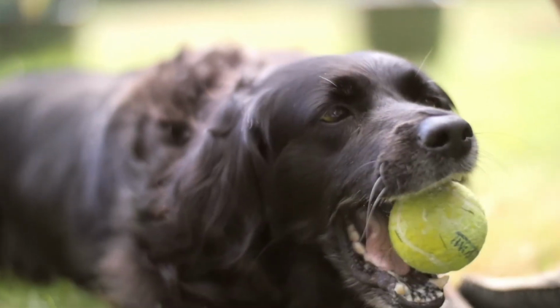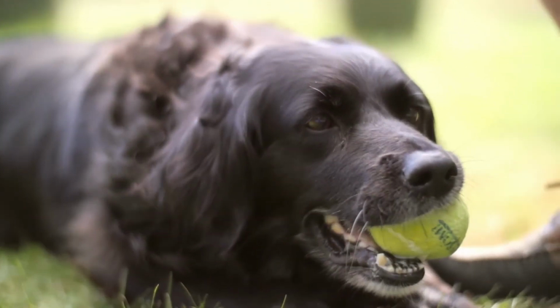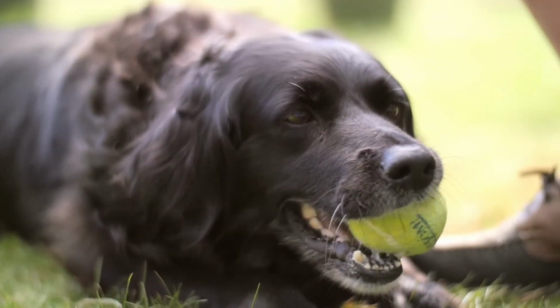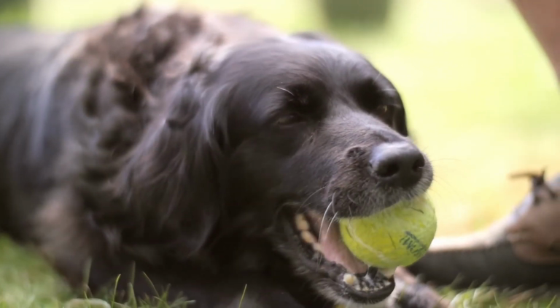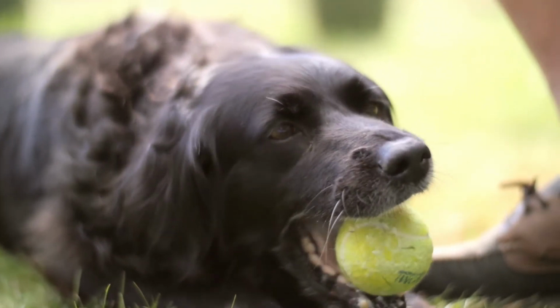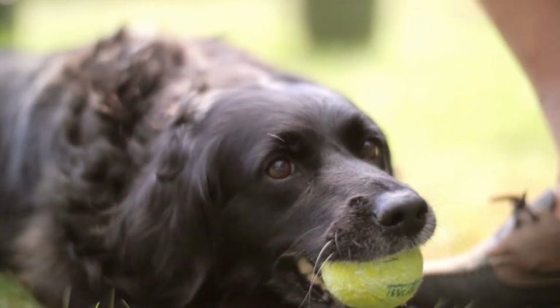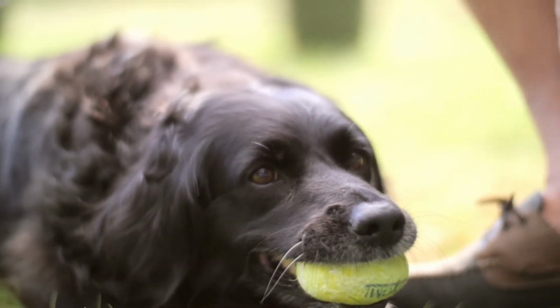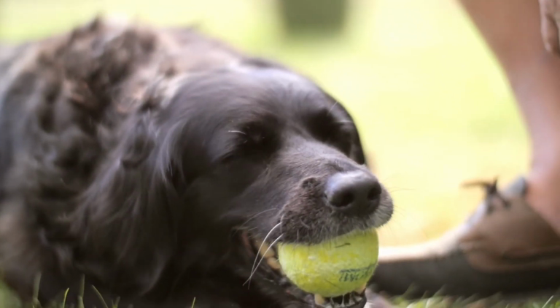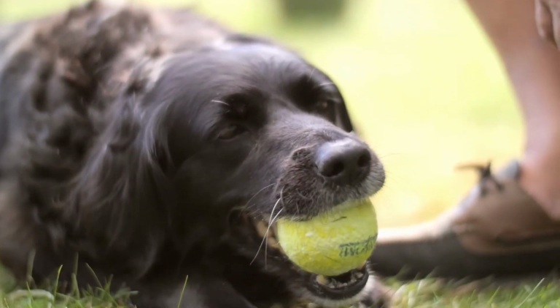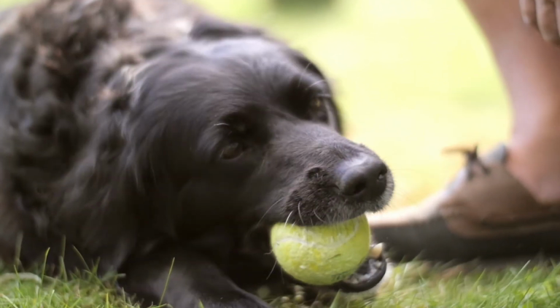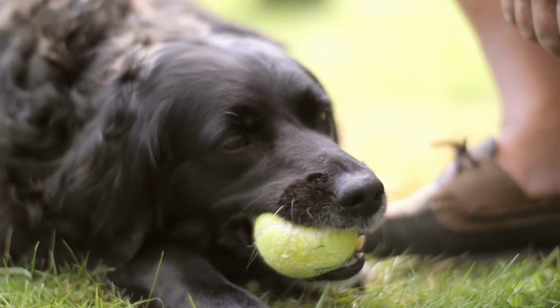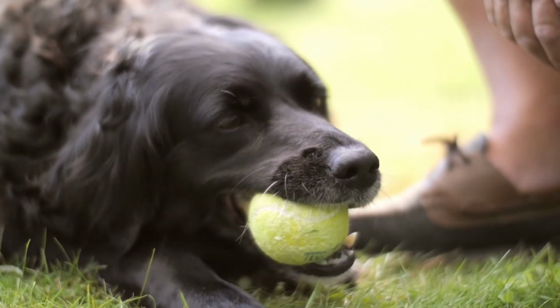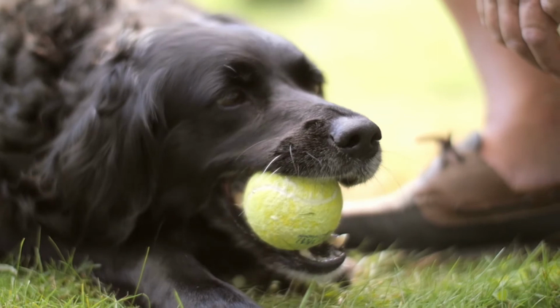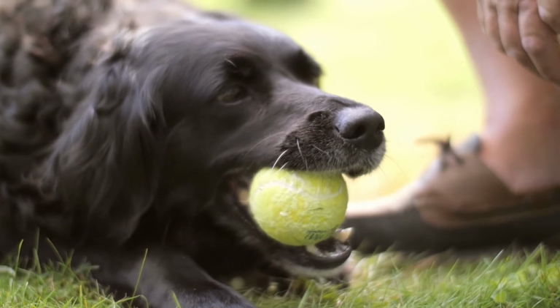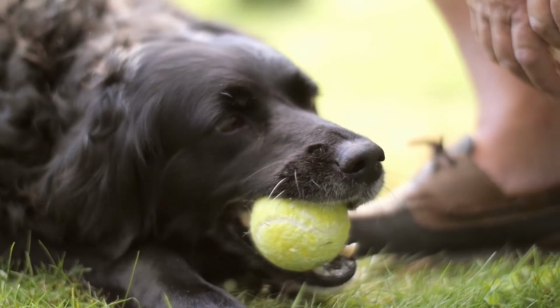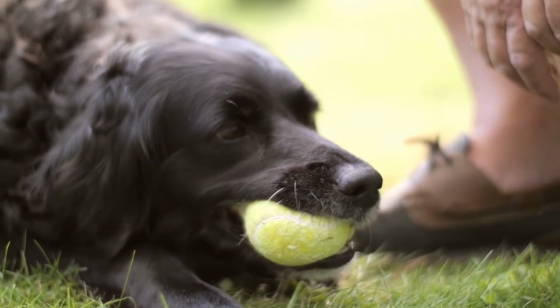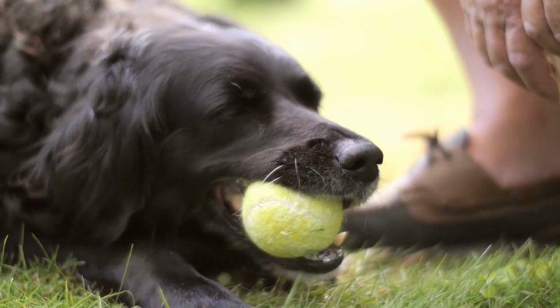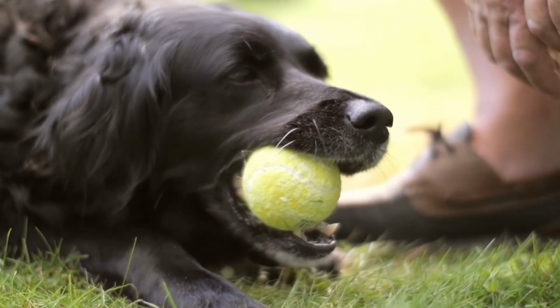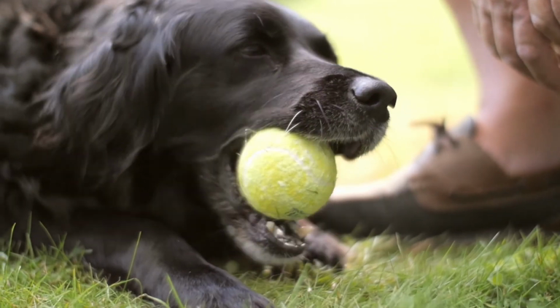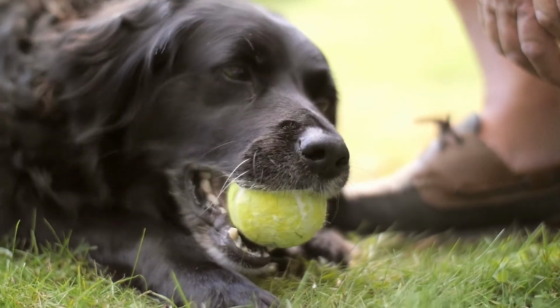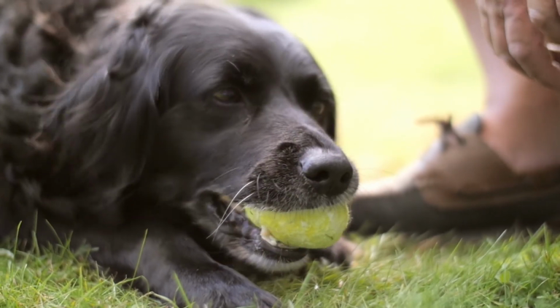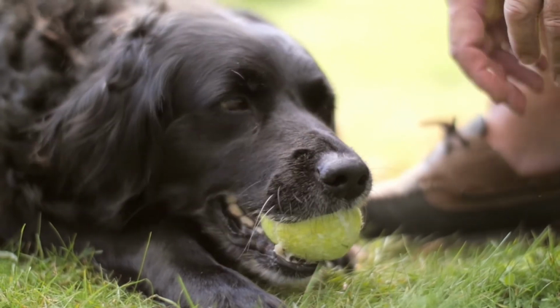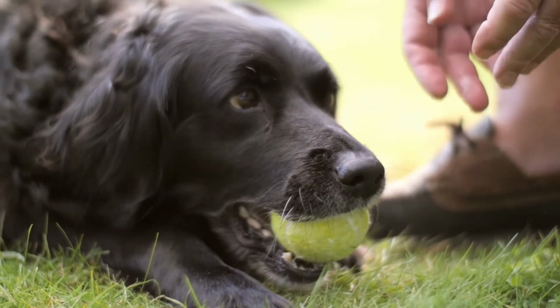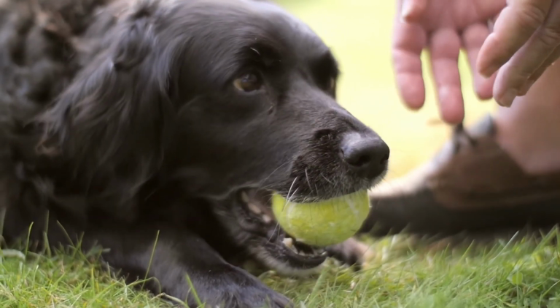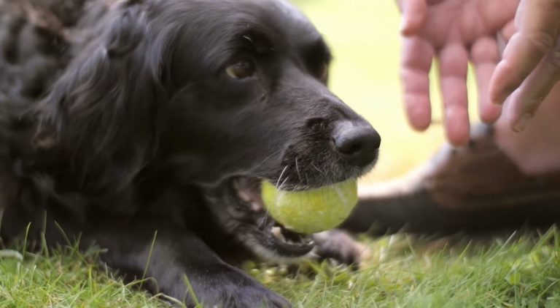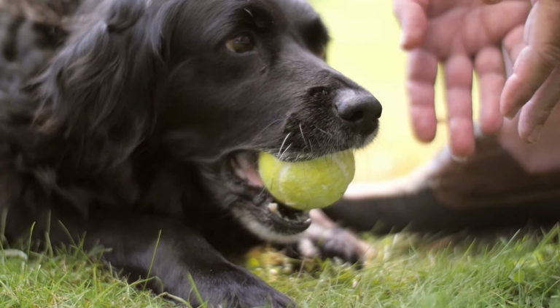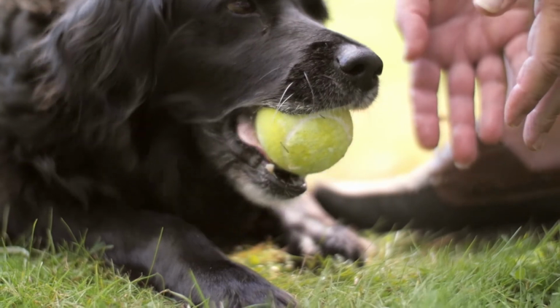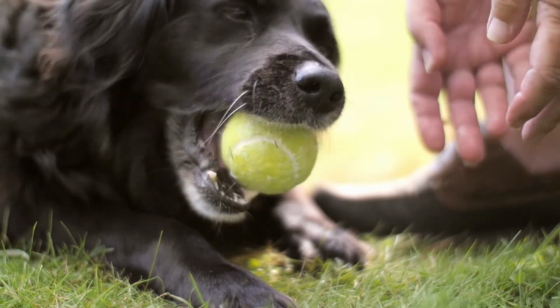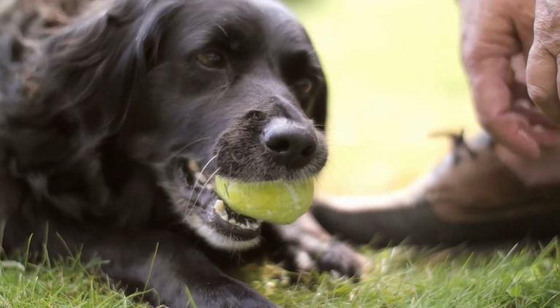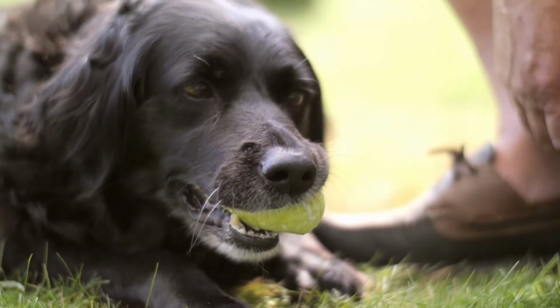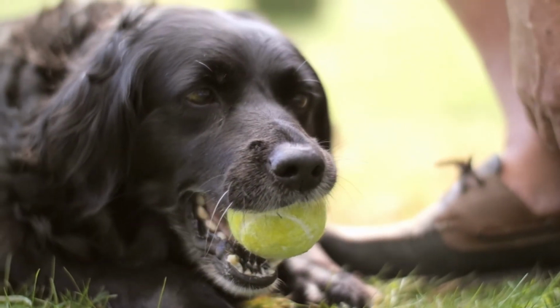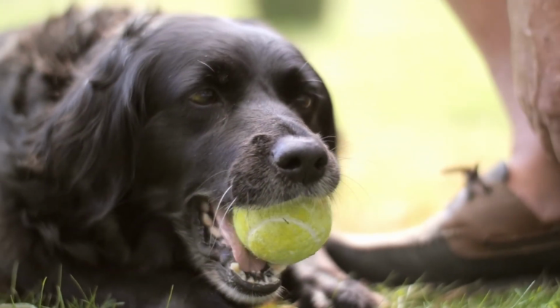The dog — a man's best friend. Aren't they super cute? I'm no dog person myself, but I still think they're cute. And if you may believe Wikipedia, they have been on humanity's side for 15 to 100 thousand years already.